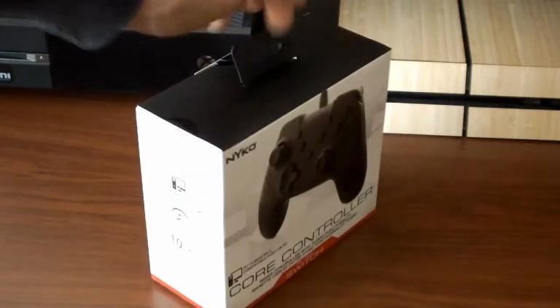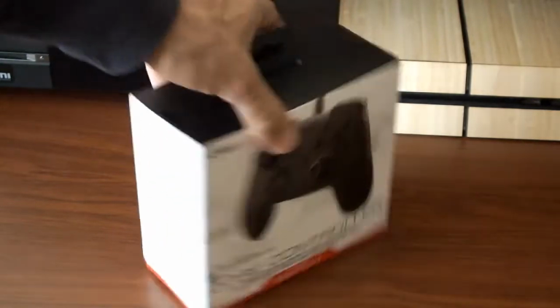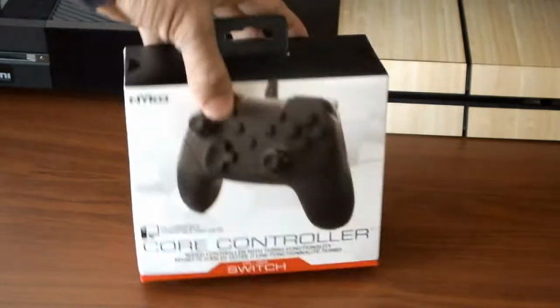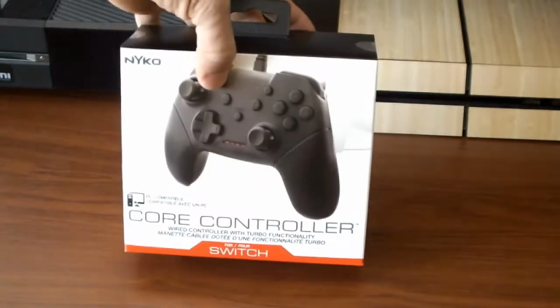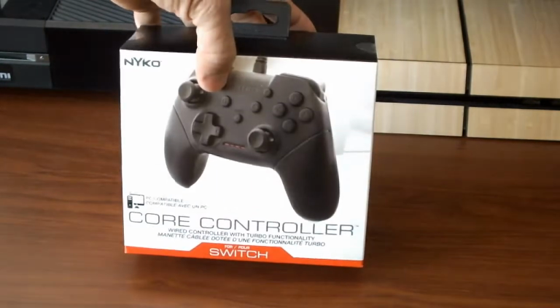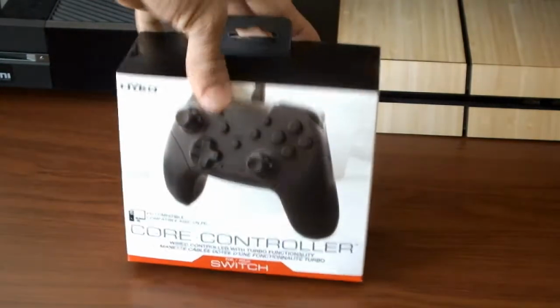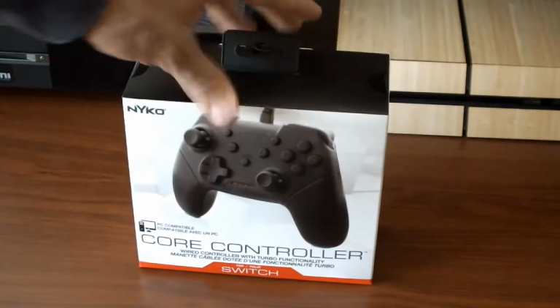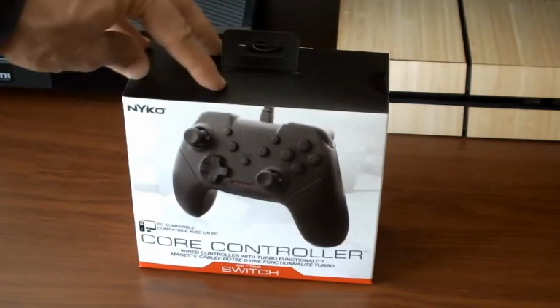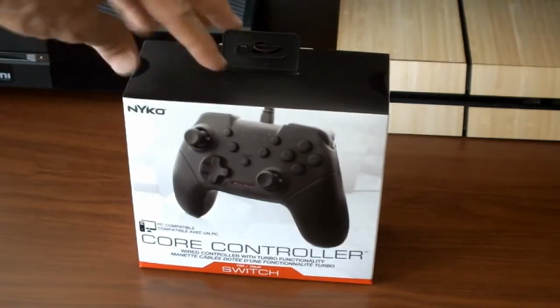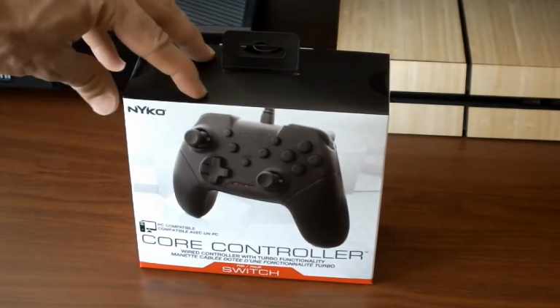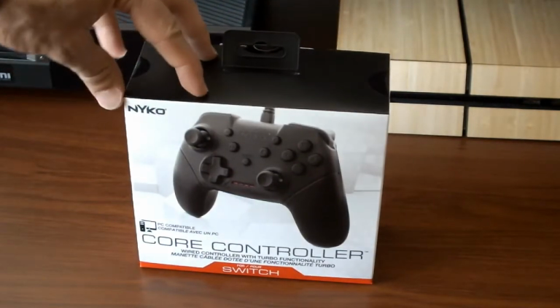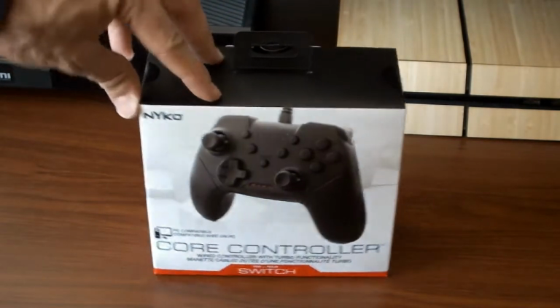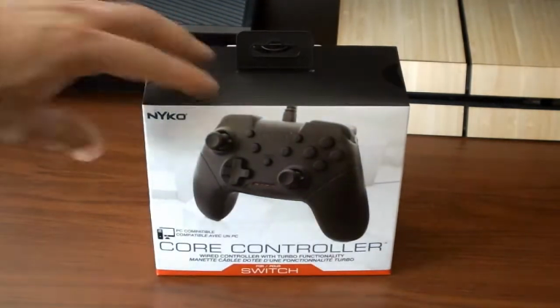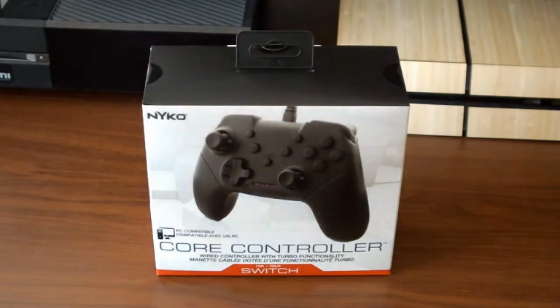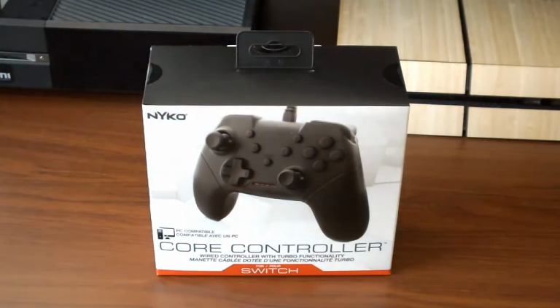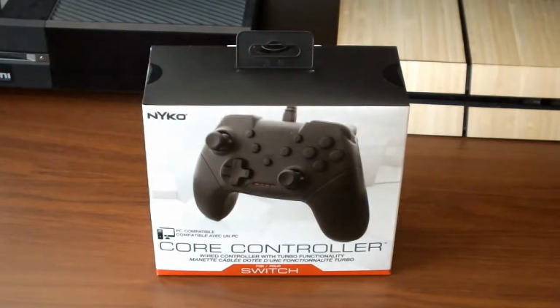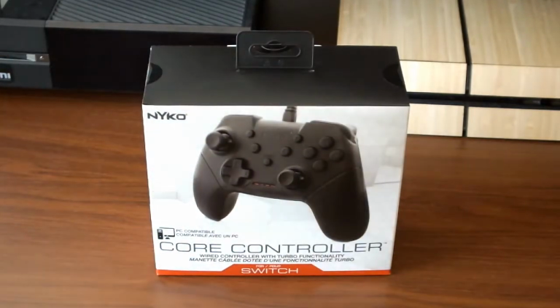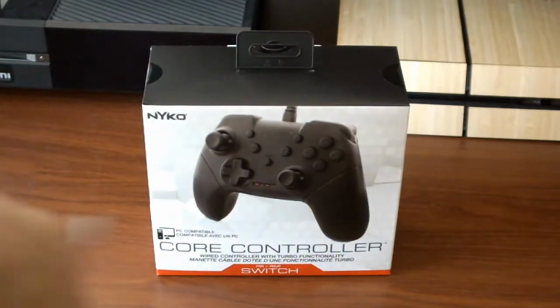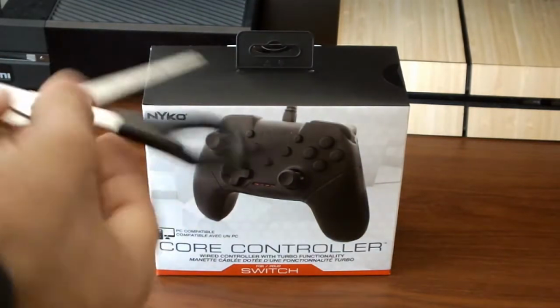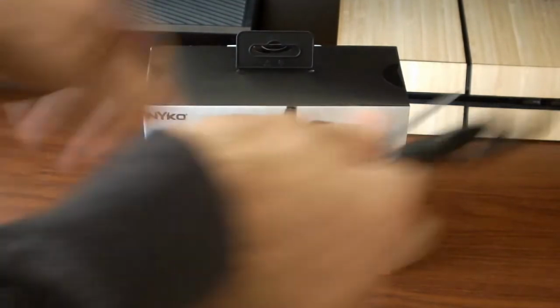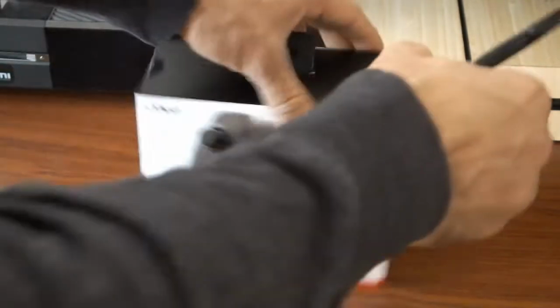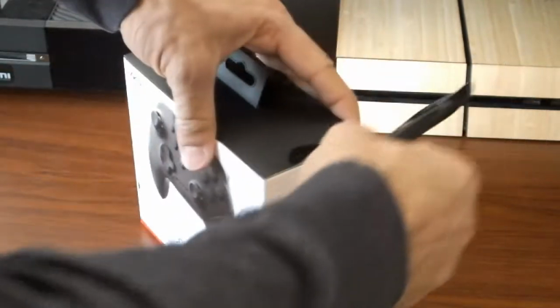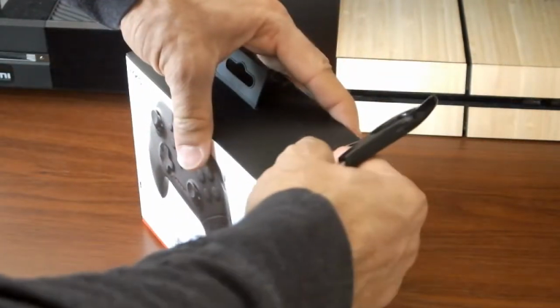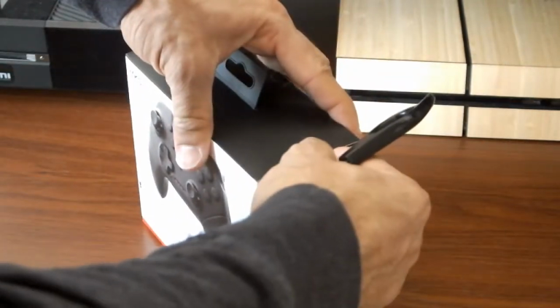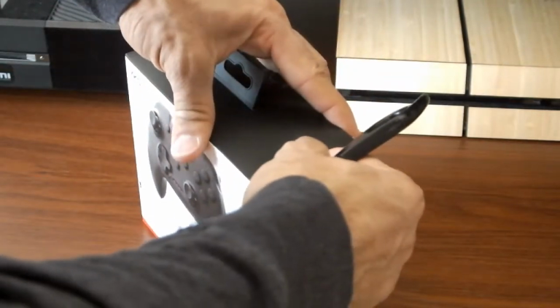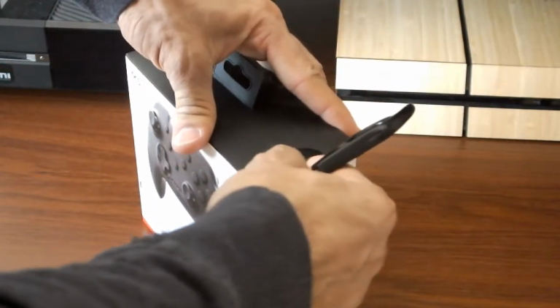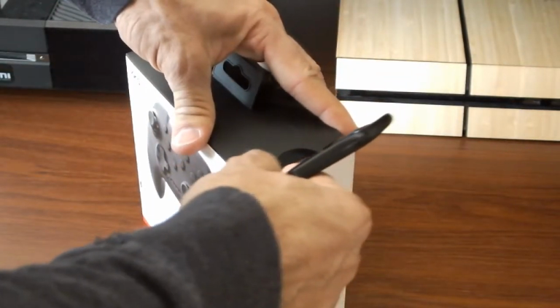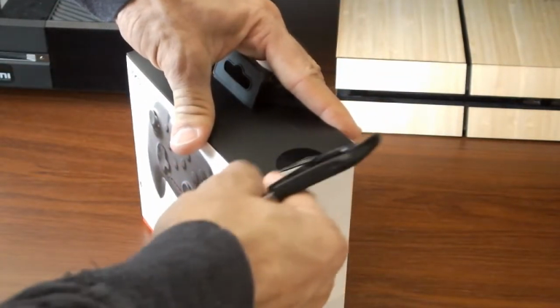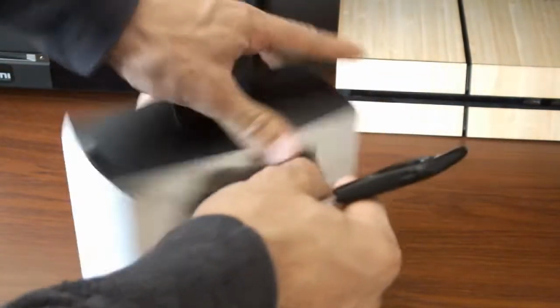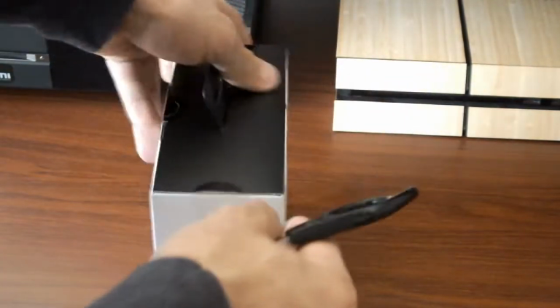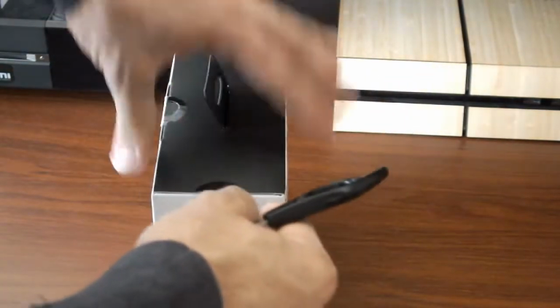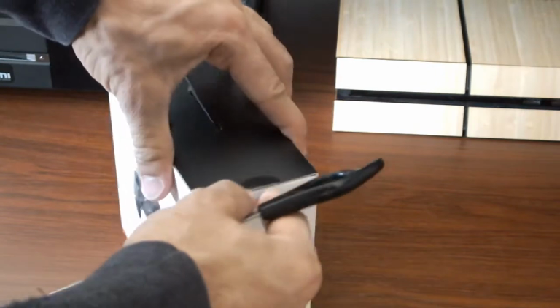This is the Nyko Core Controller. Big thanks to Nyko for sending this over to me to take a look at it. But let's unbox this bad boy, open up some of the plastics and stuff, and actually see what this controller is all about.